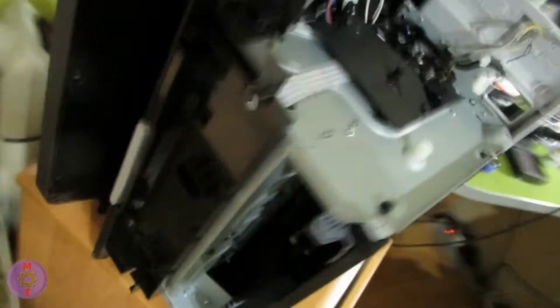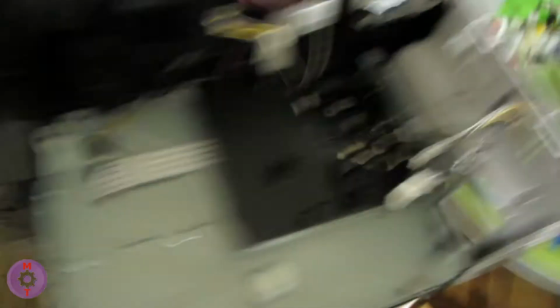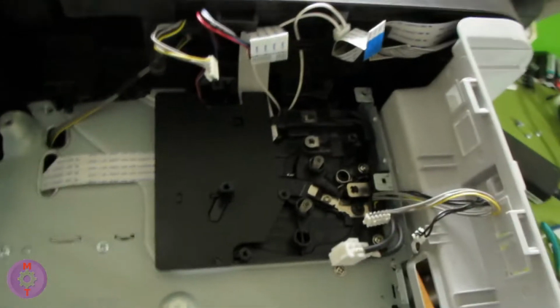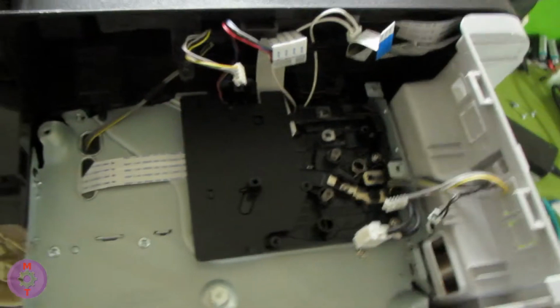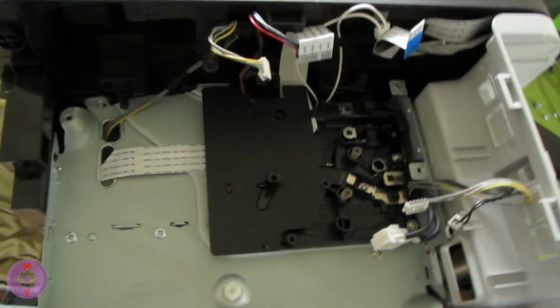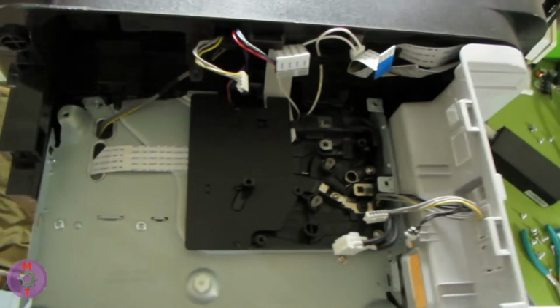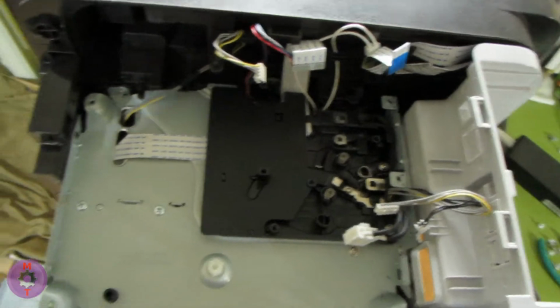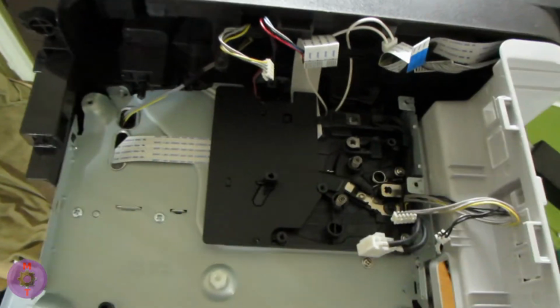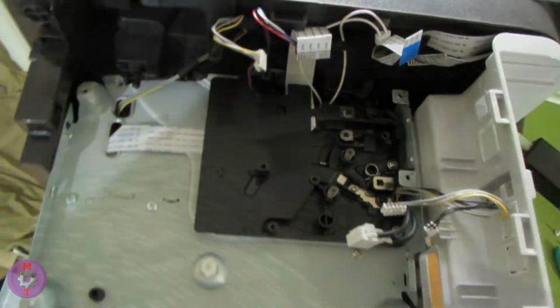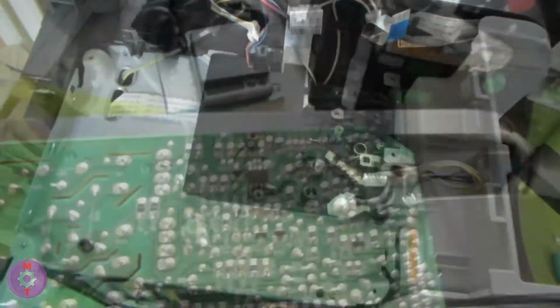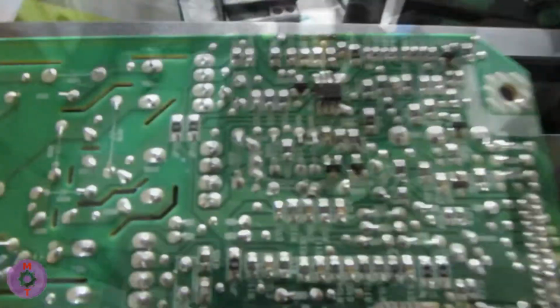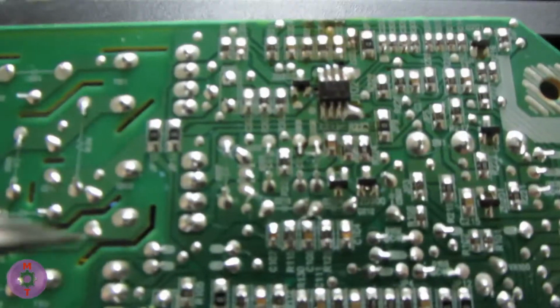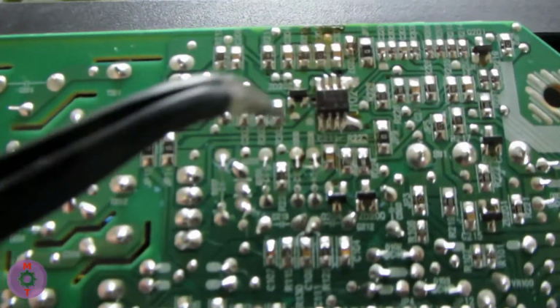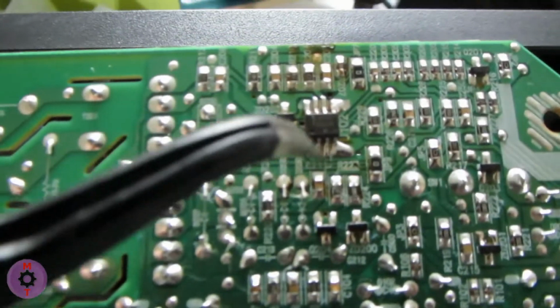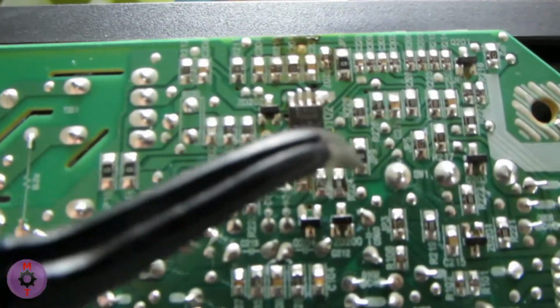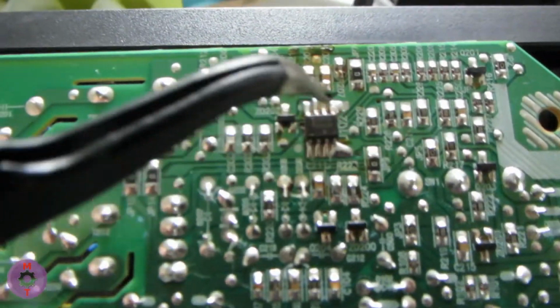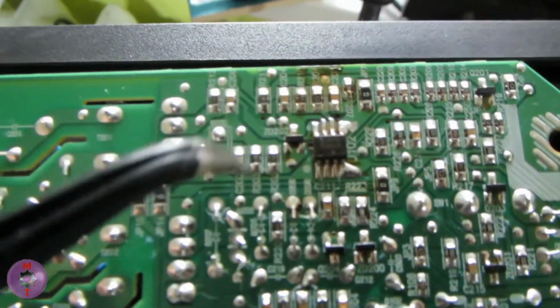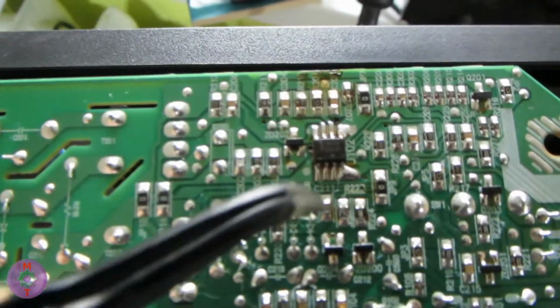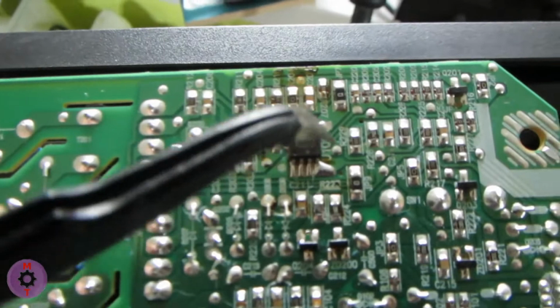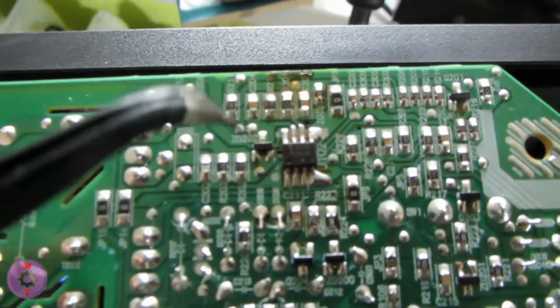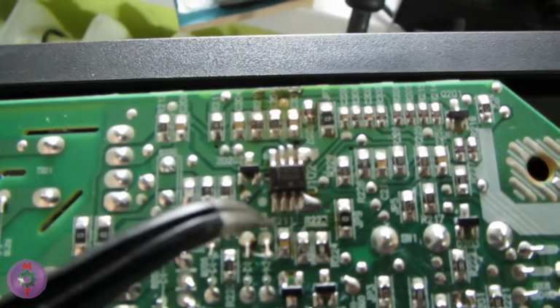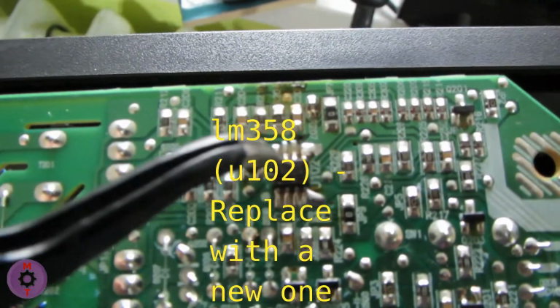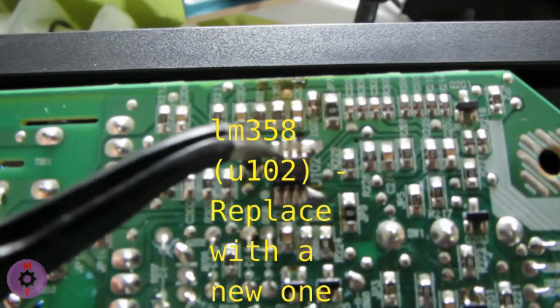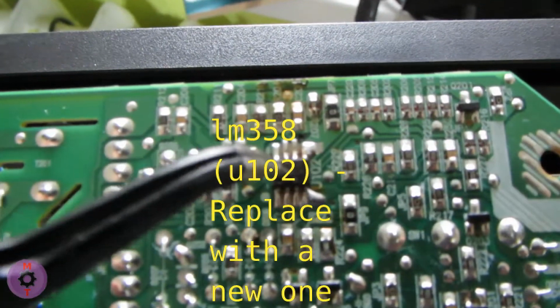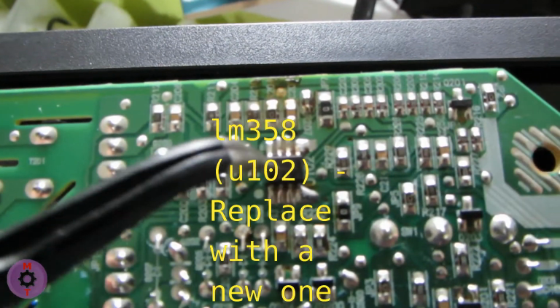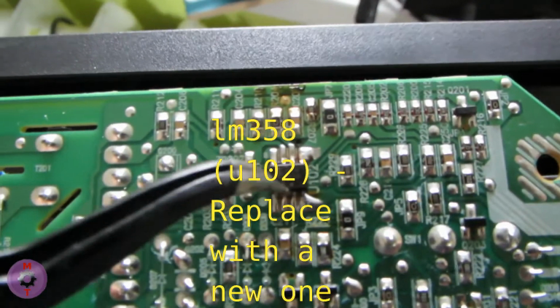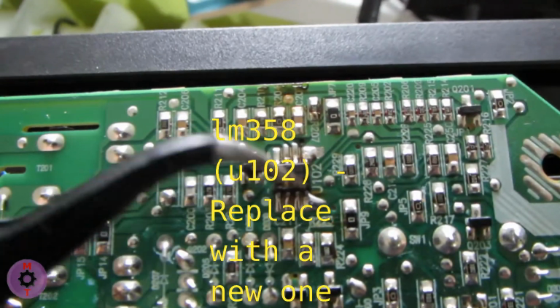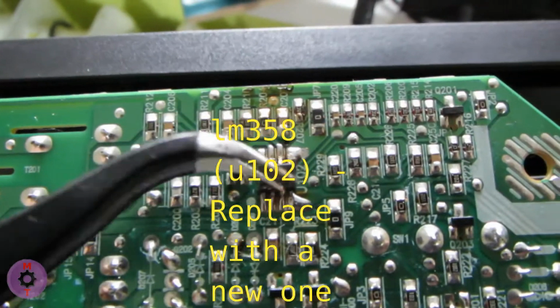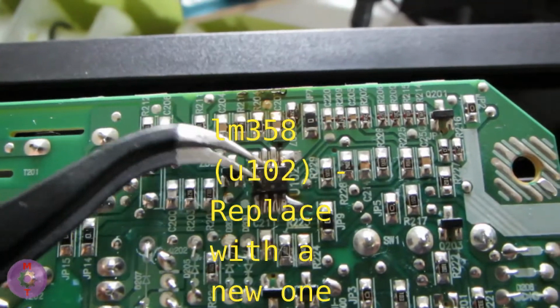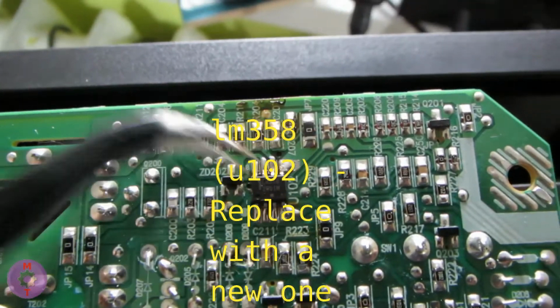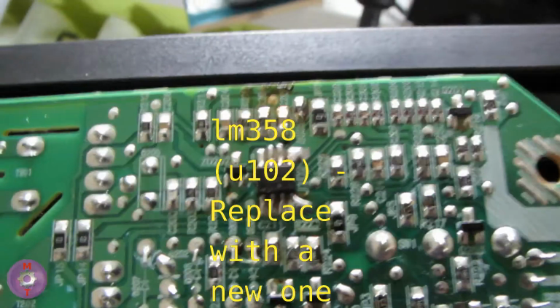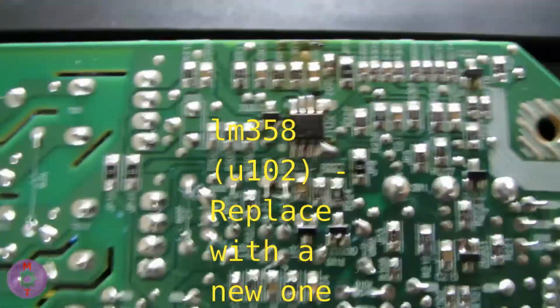The problem is in the device itself, on the DC controller, which is responsible for the image quality. If we turn this board over, we will see the defective U102 LM358 element.